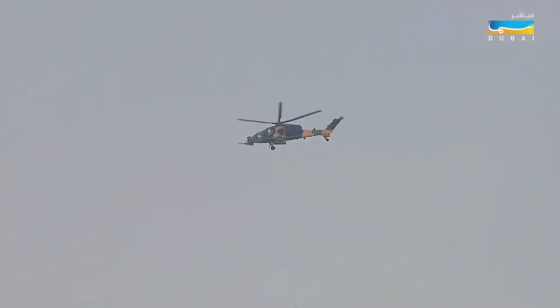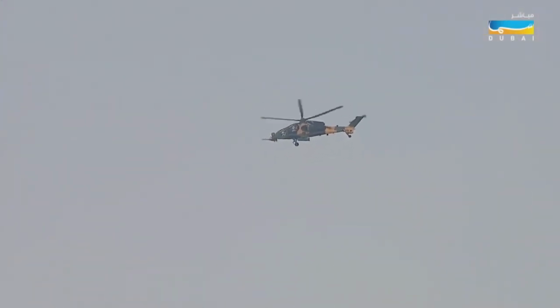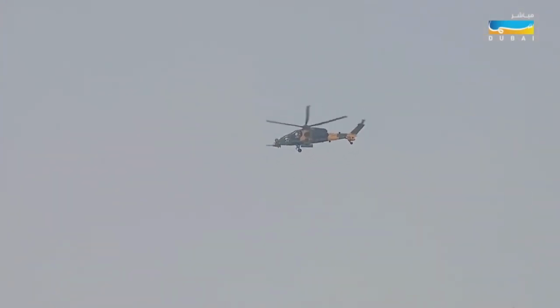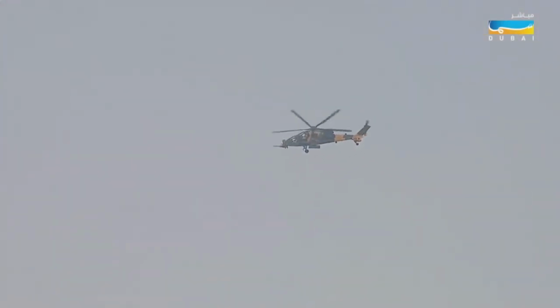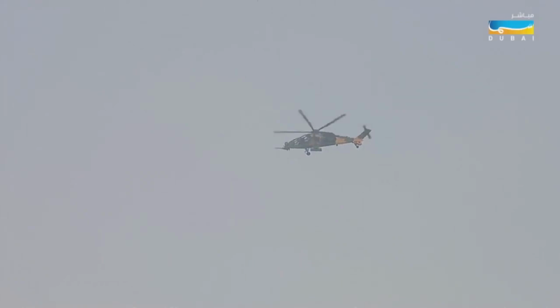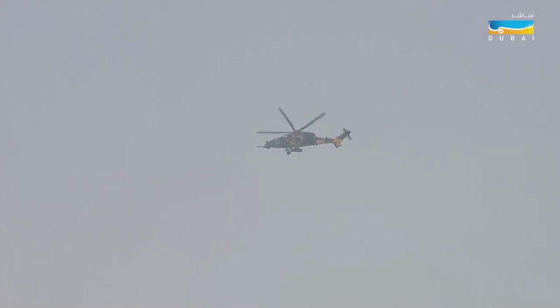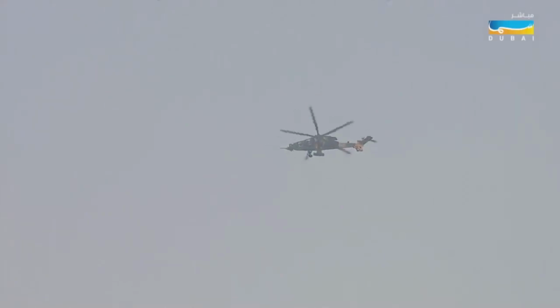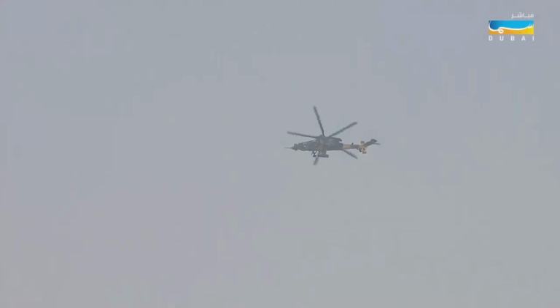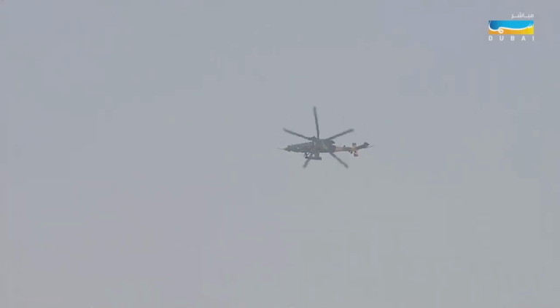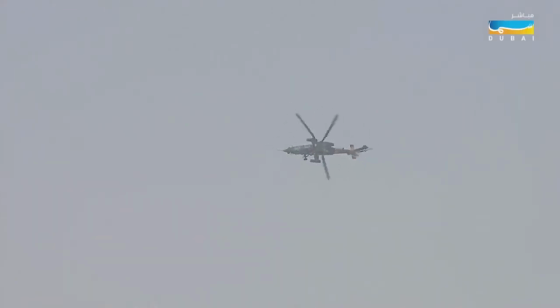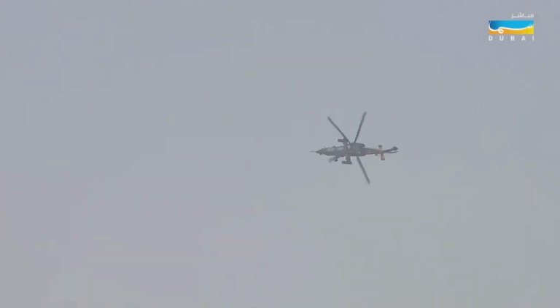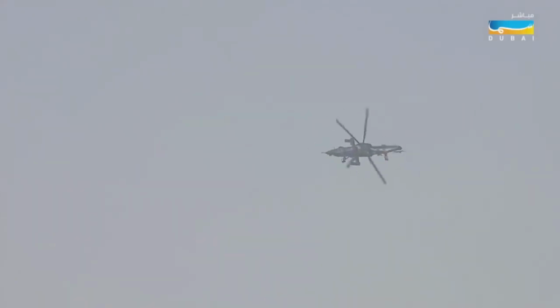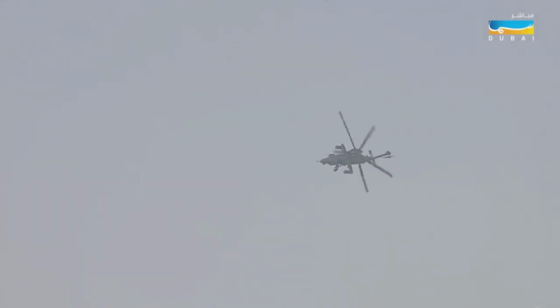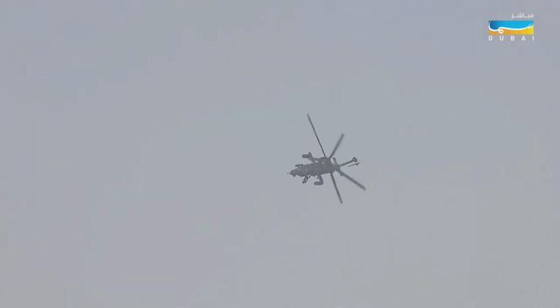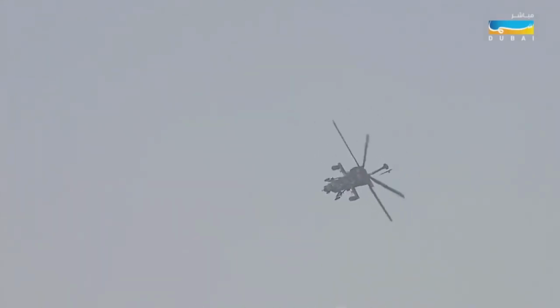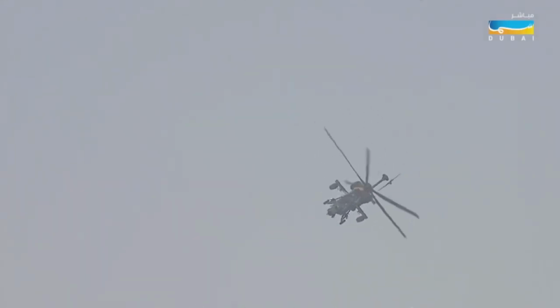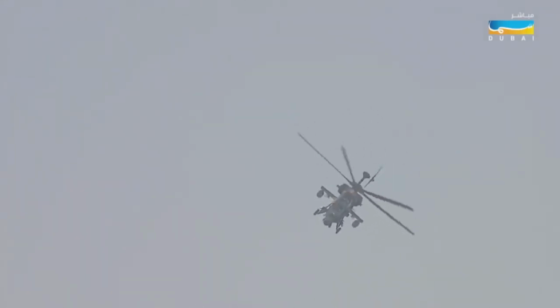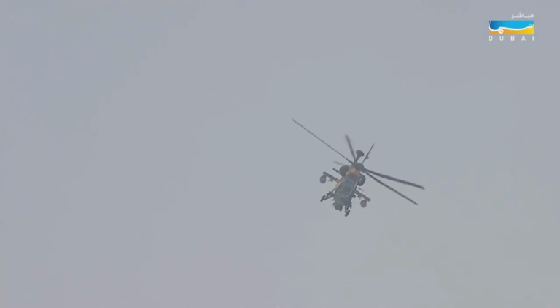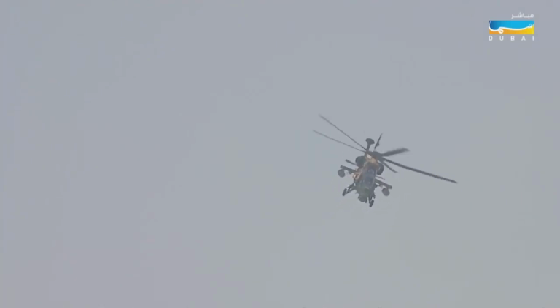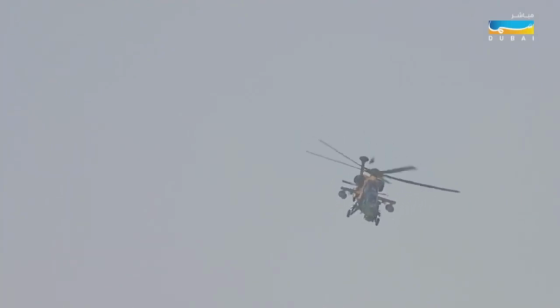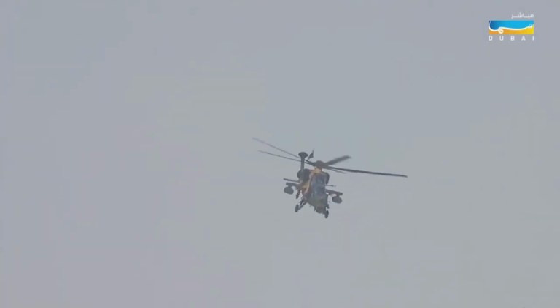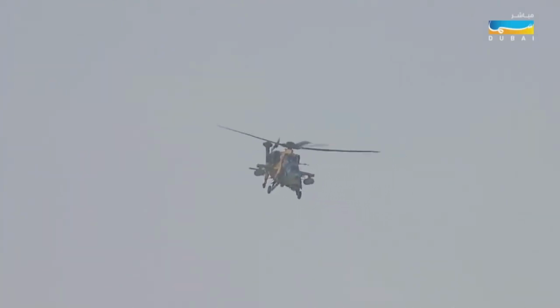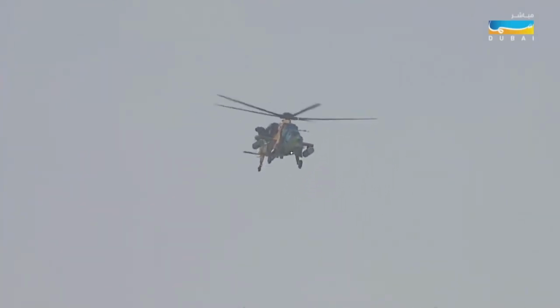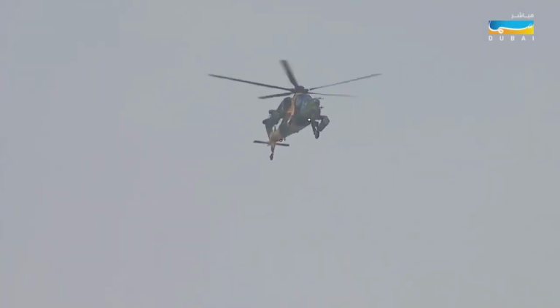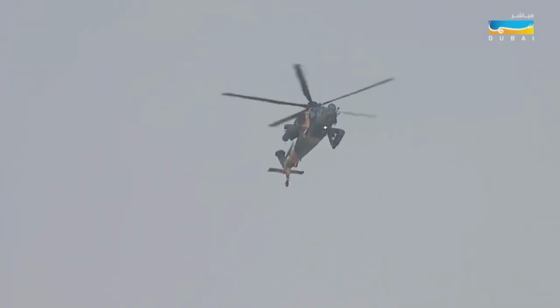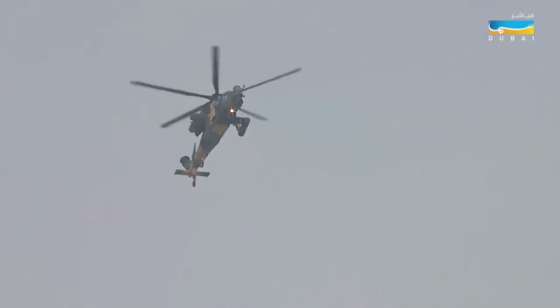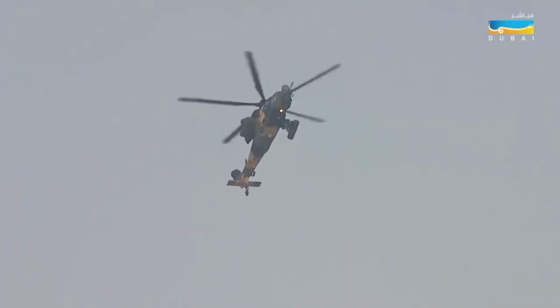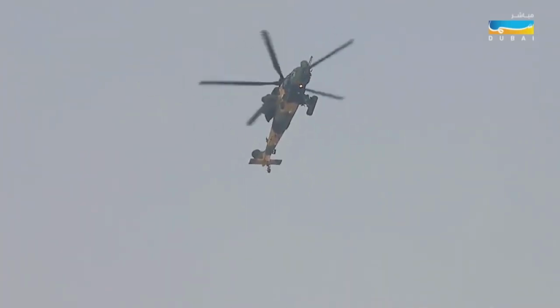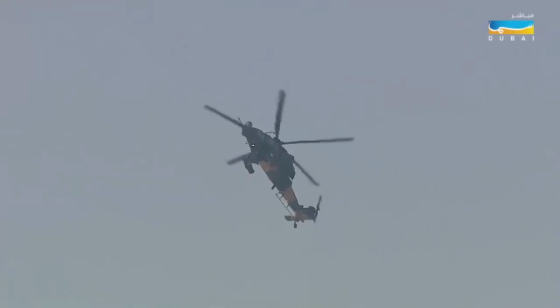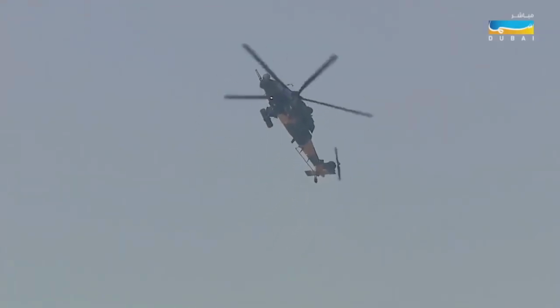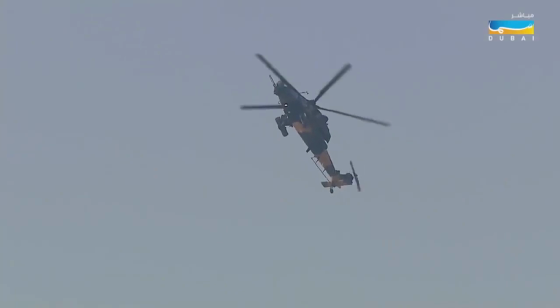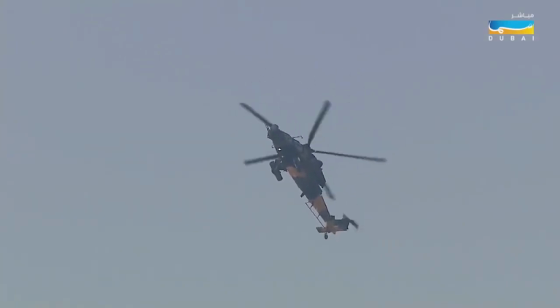These aircraft have actually seen action in Syria, as part of the Turkish operations there, so it's a proven airframe at war.